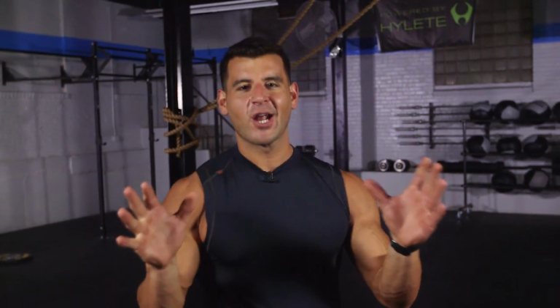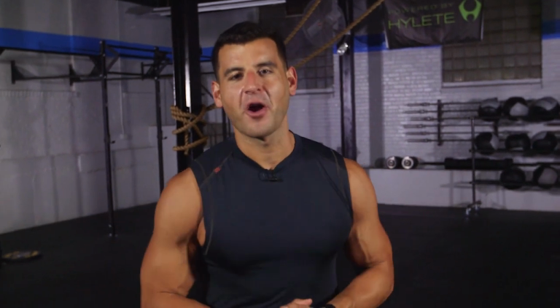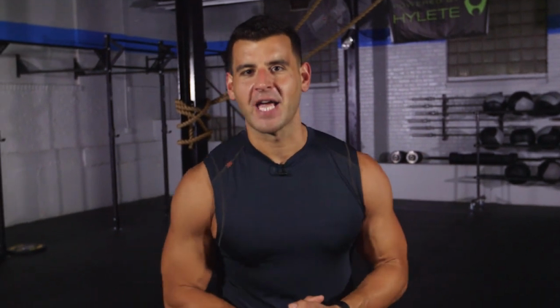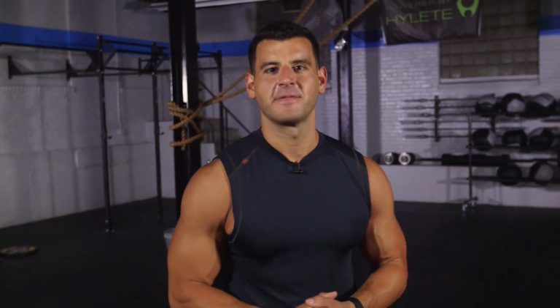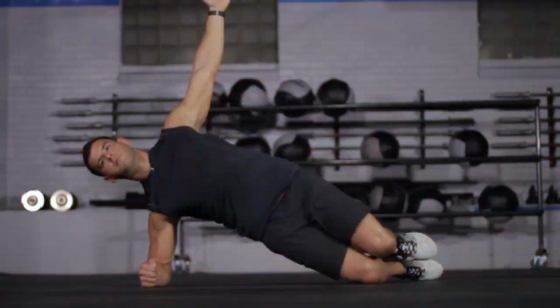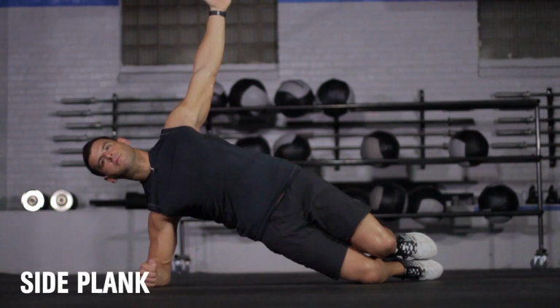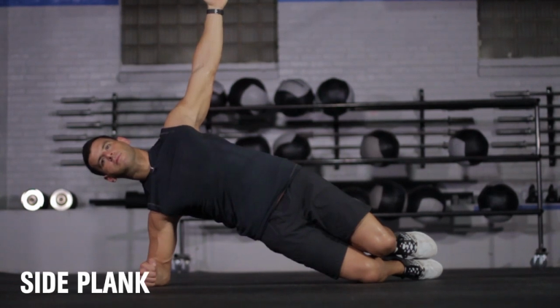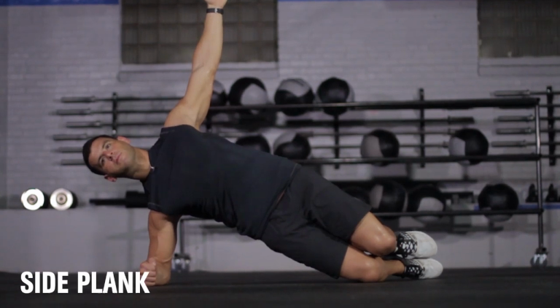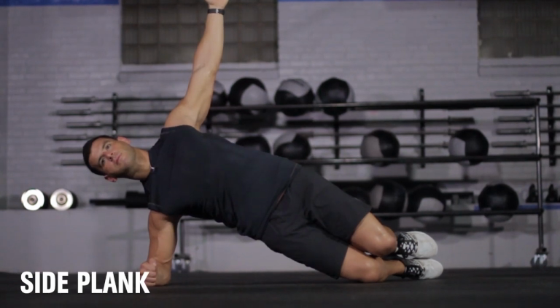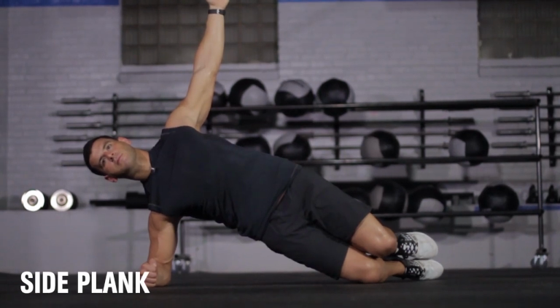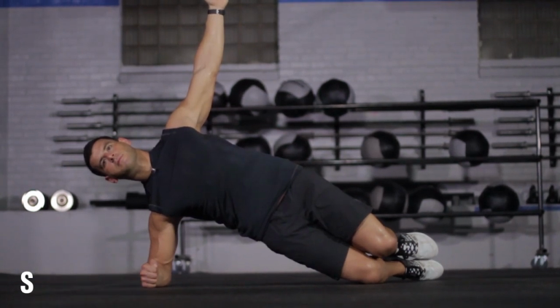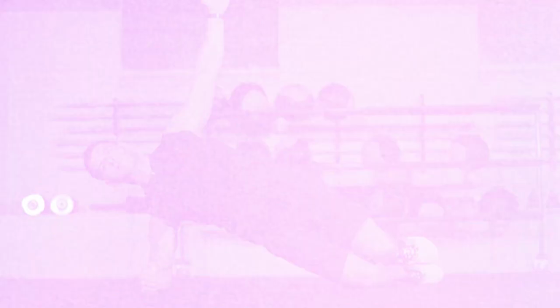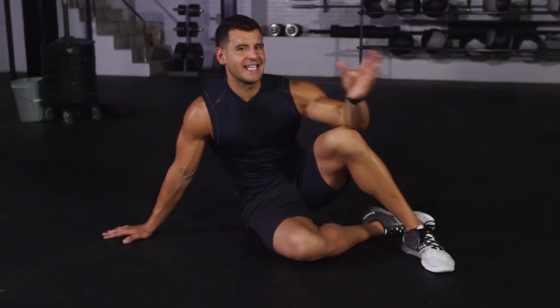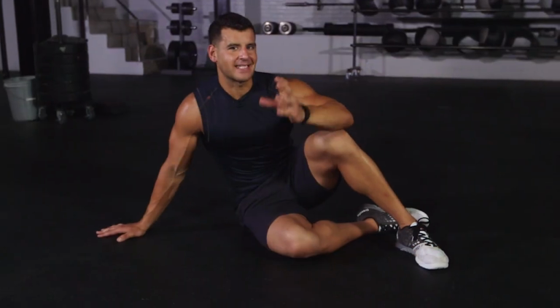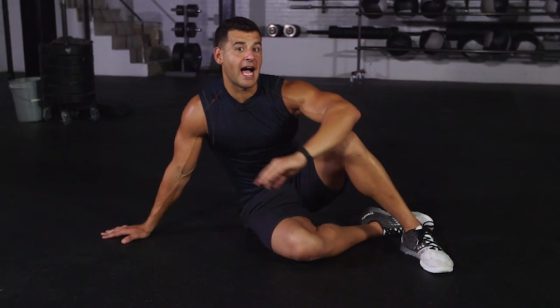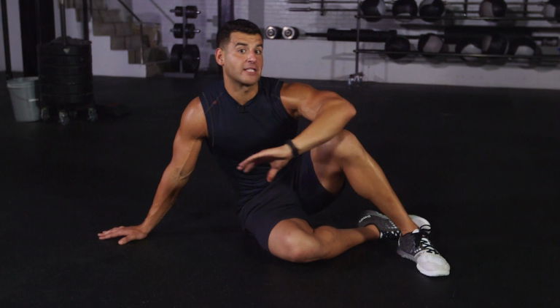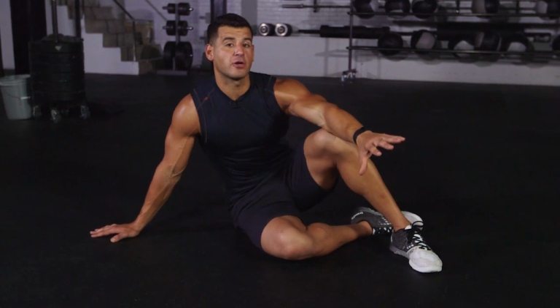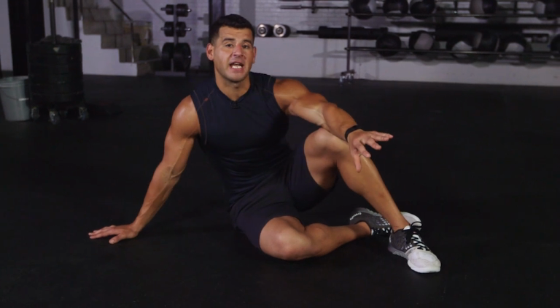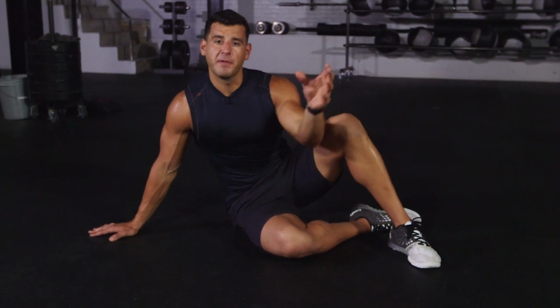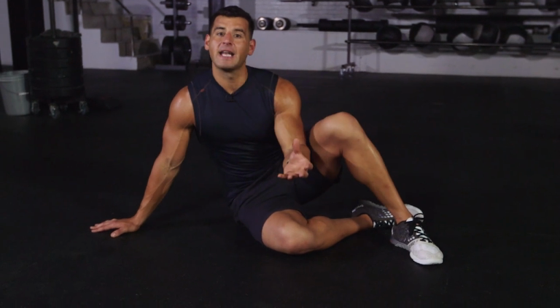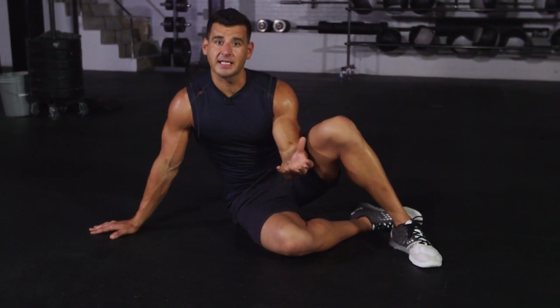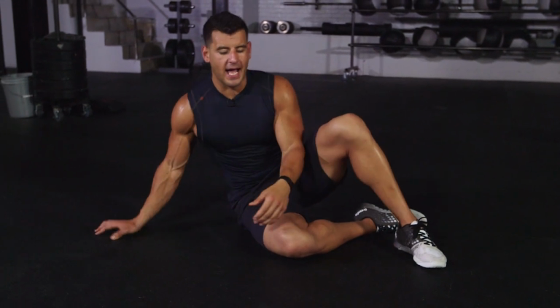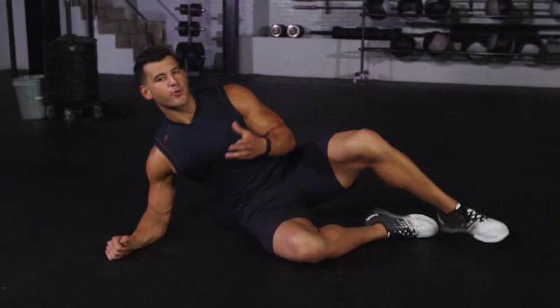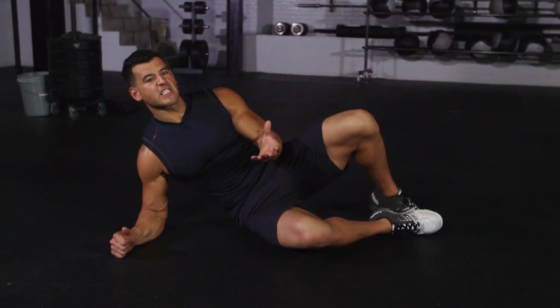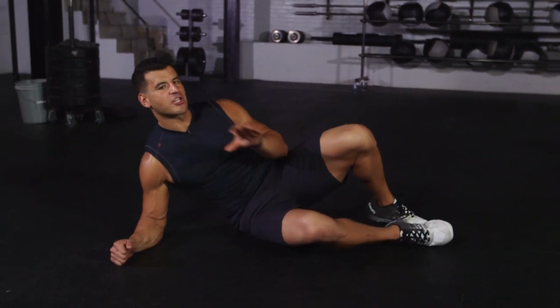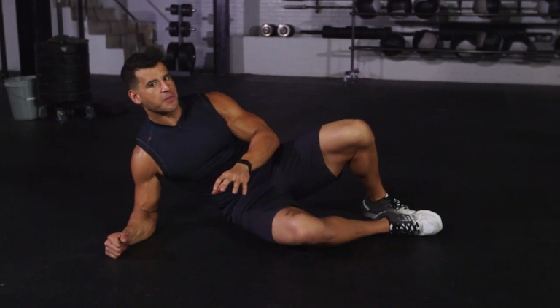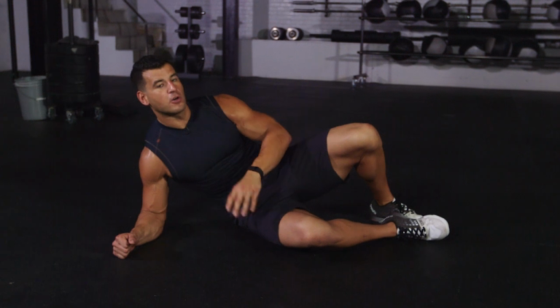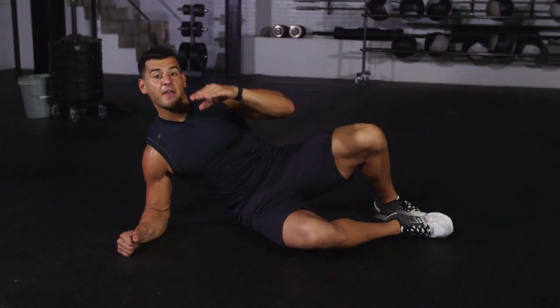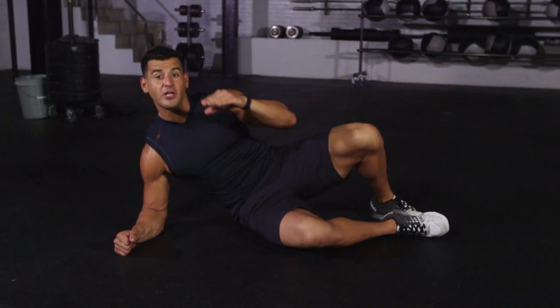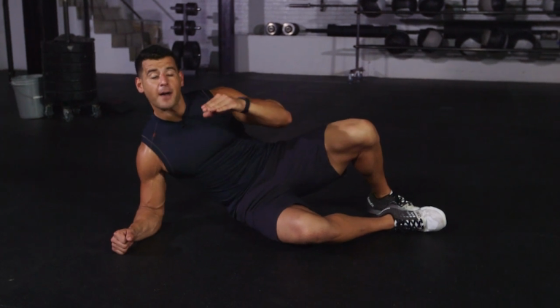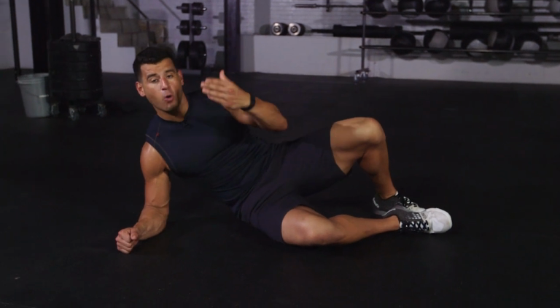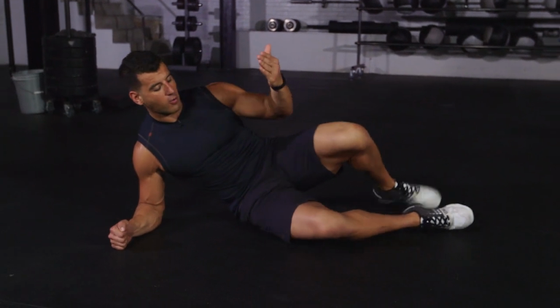Here are the exercises. In minute number one, you've got a side plank hold progression — 15 seconds on each side, then rest the remainder of that minute before moving on to the next exercise. There are three levels of progression. Start with the base move and then gradually build up over the course of the program.